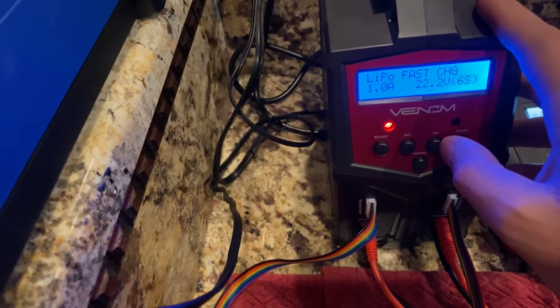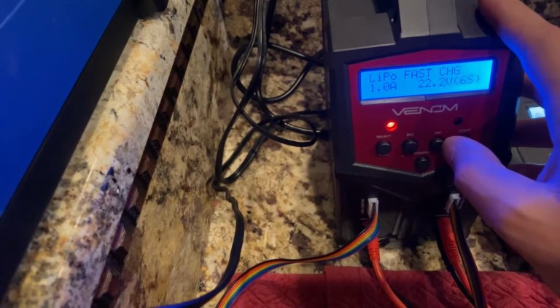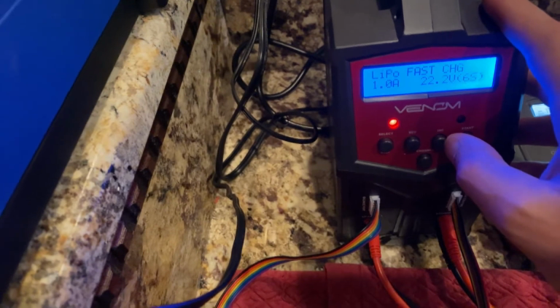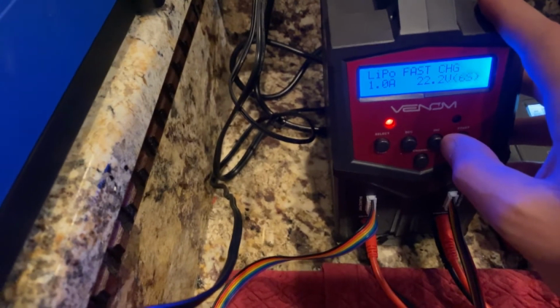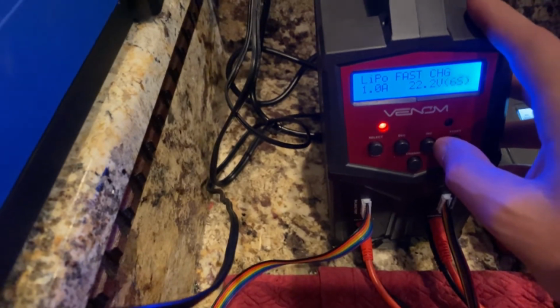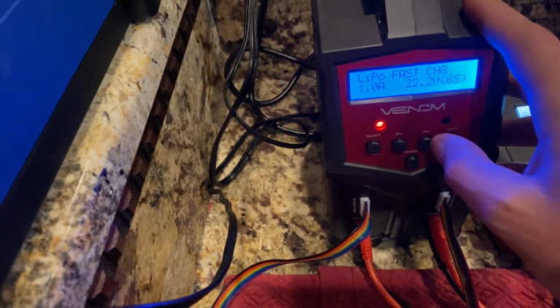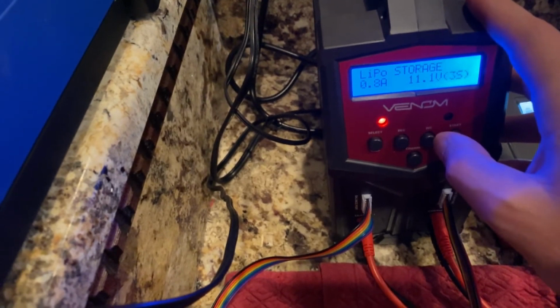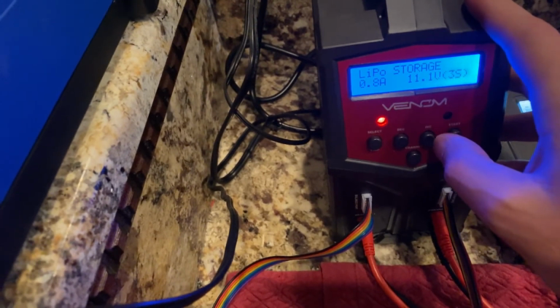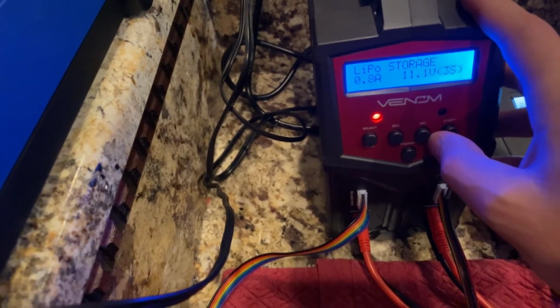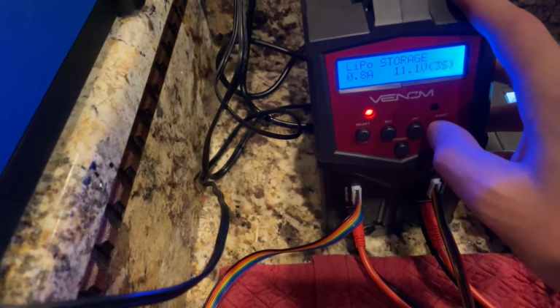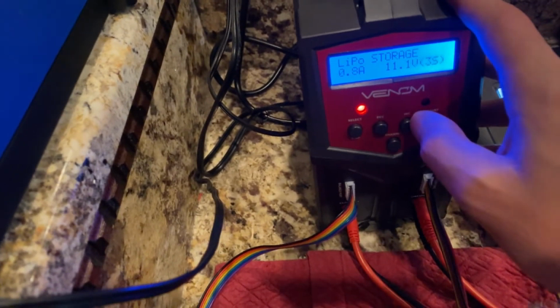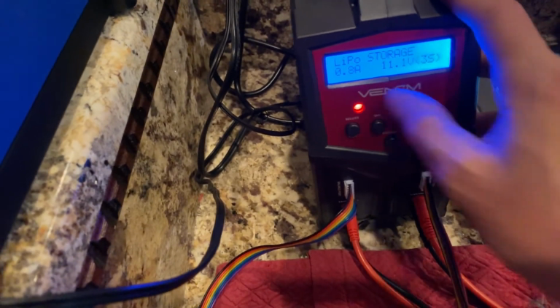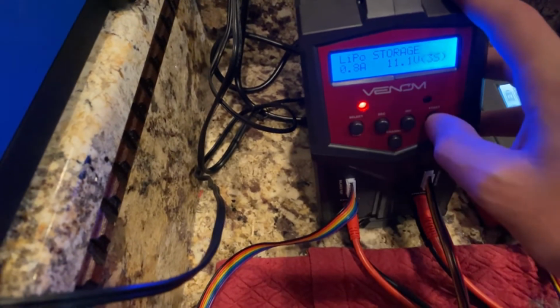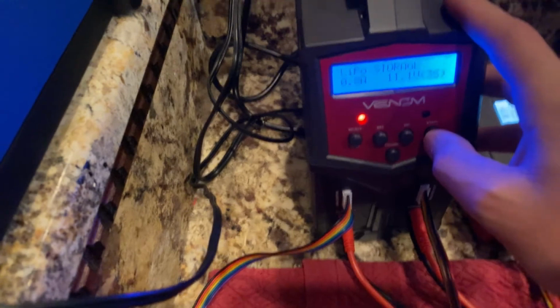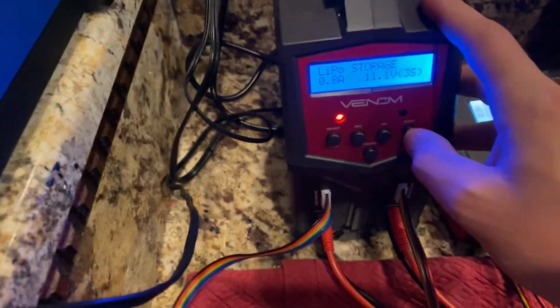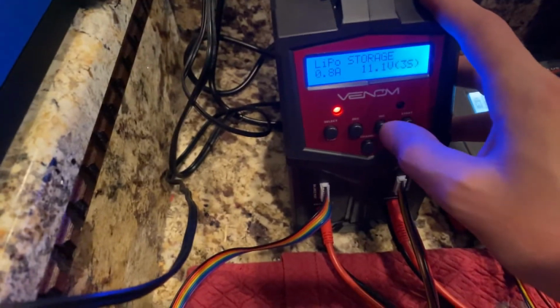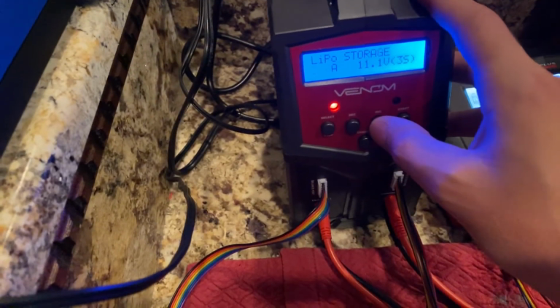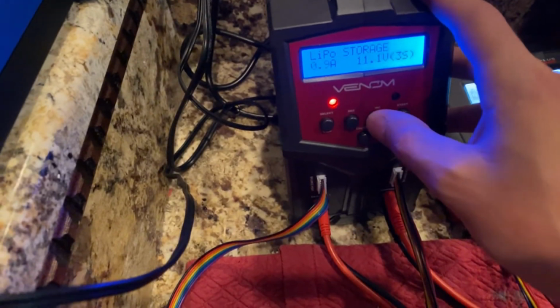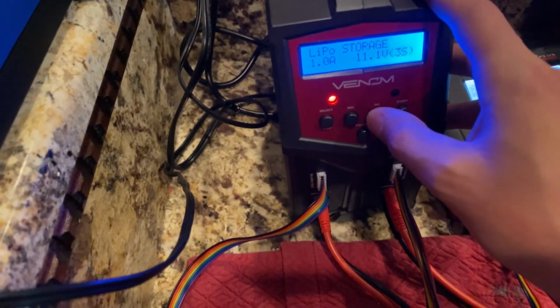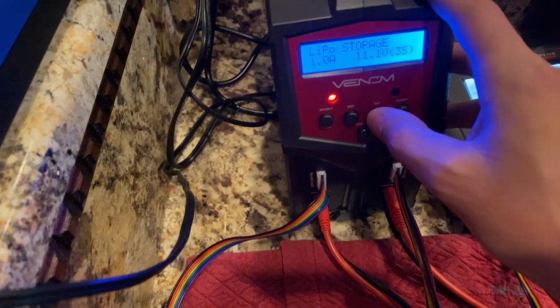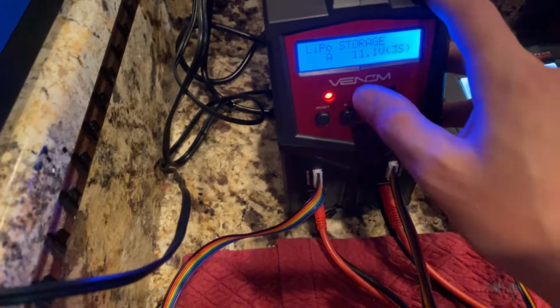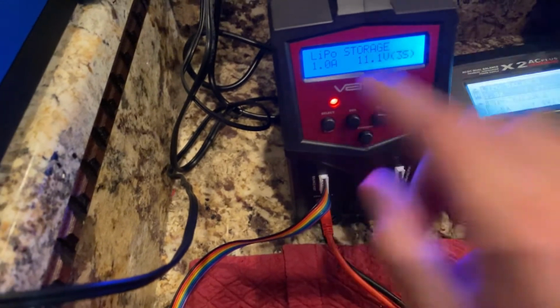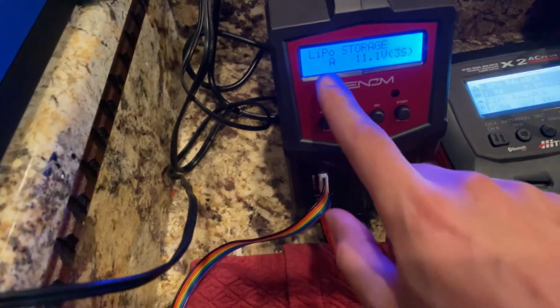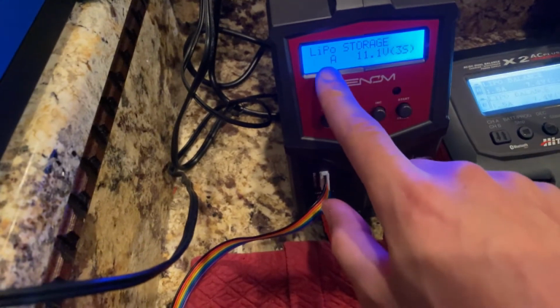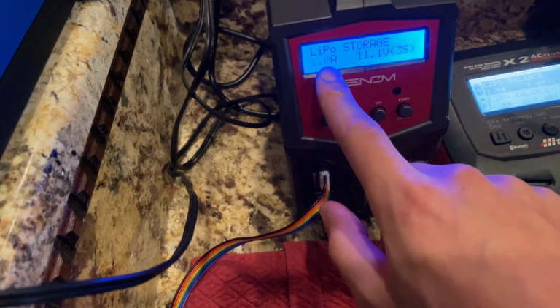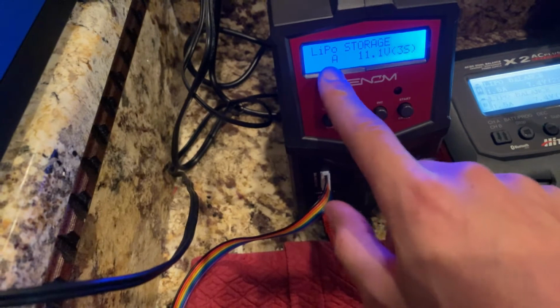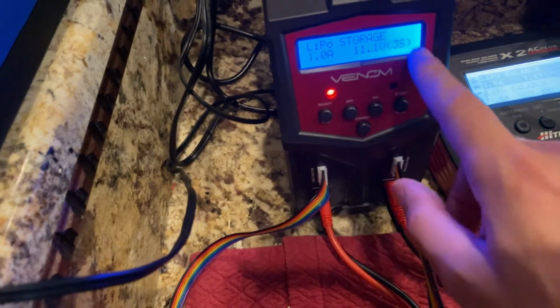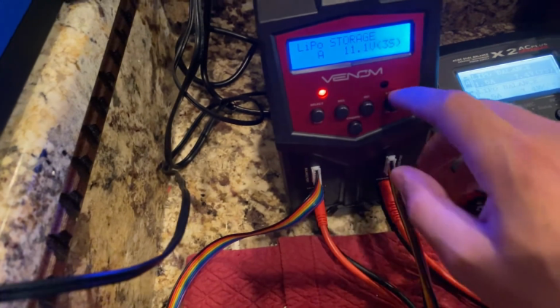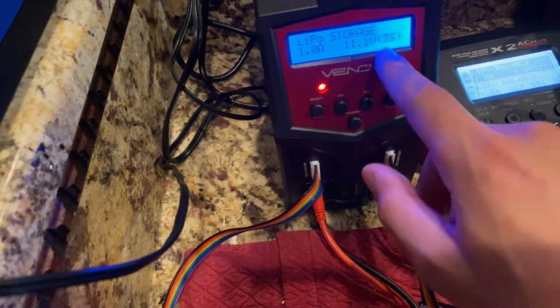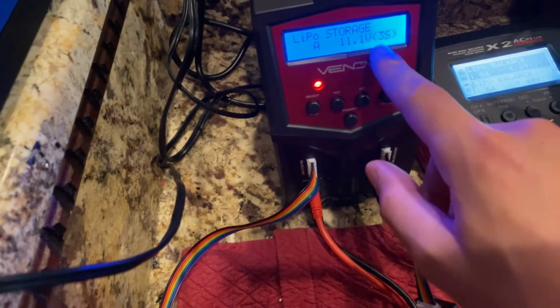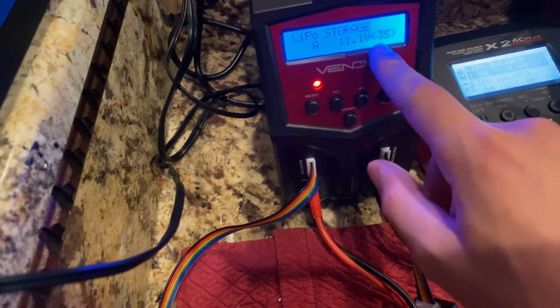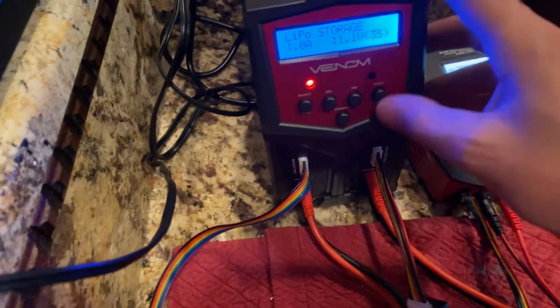The amperage only matters if you're running really small milliamp-hour packs under one amp, because this charger maxes out at one amp for the storage charge. It is set for 3S, so we're just going to press and hold.